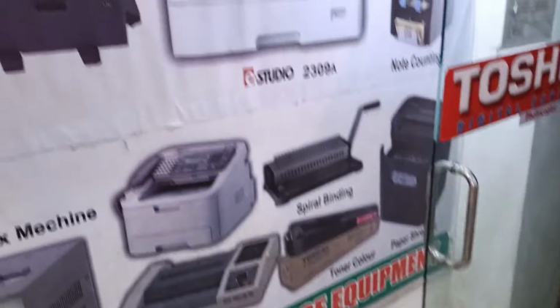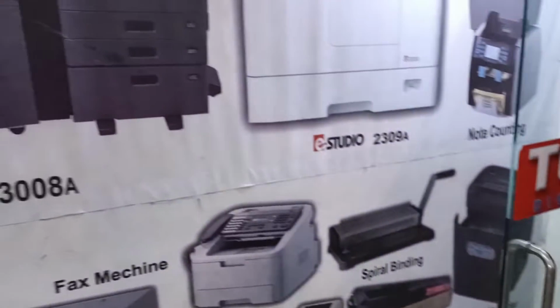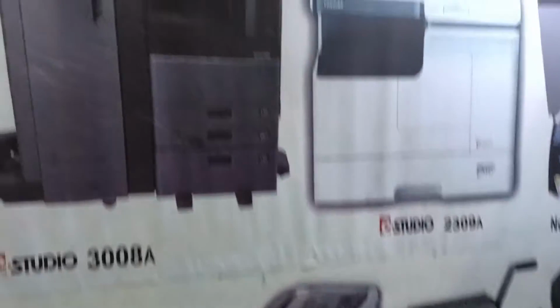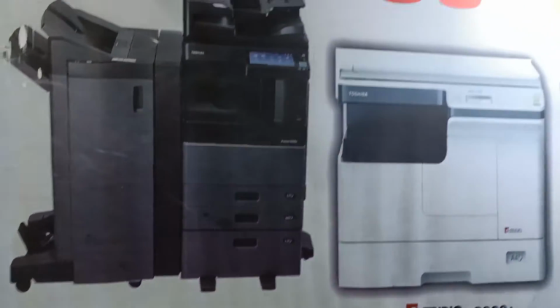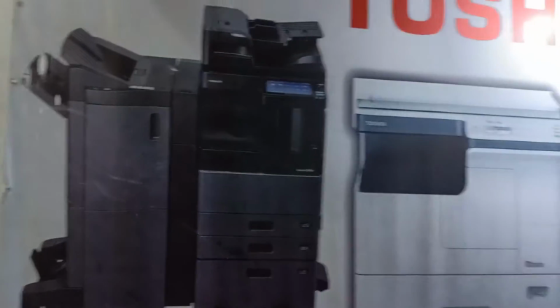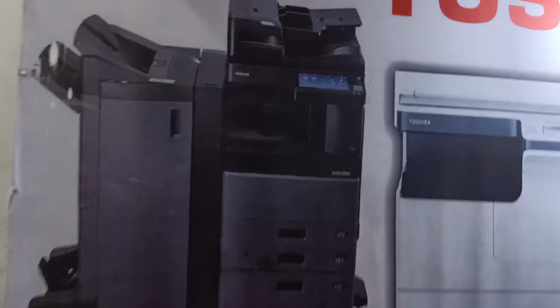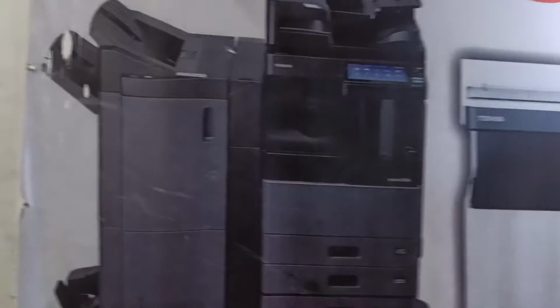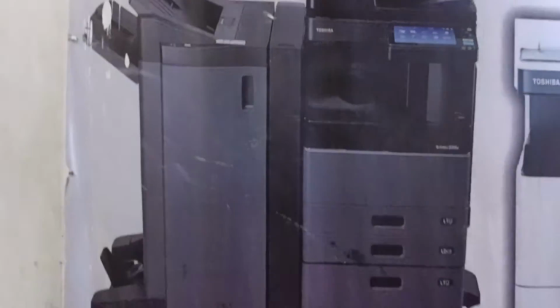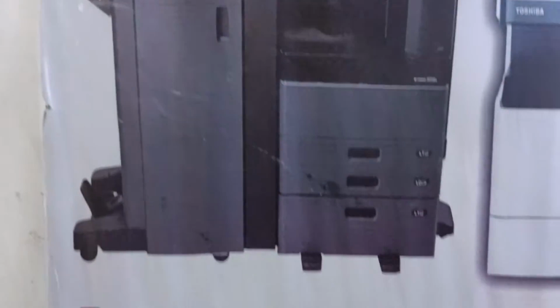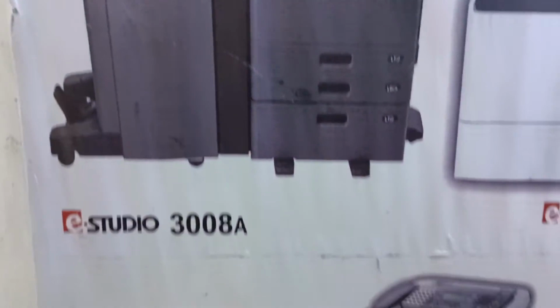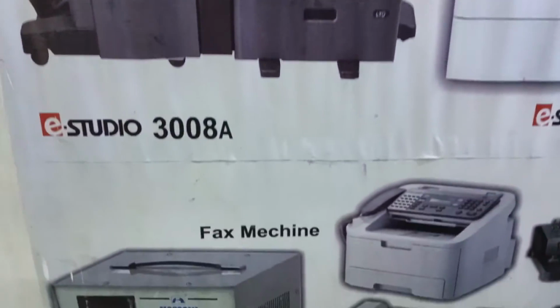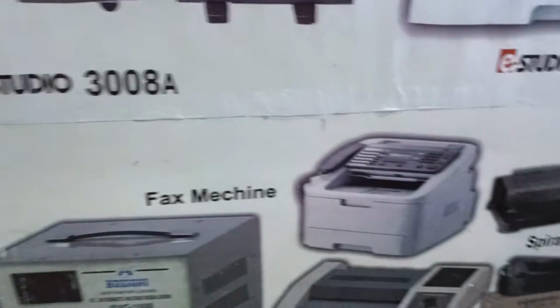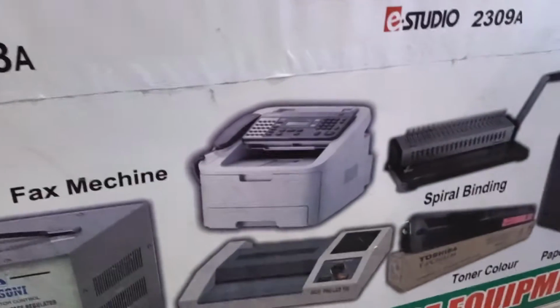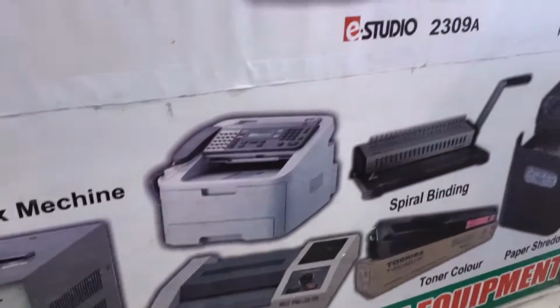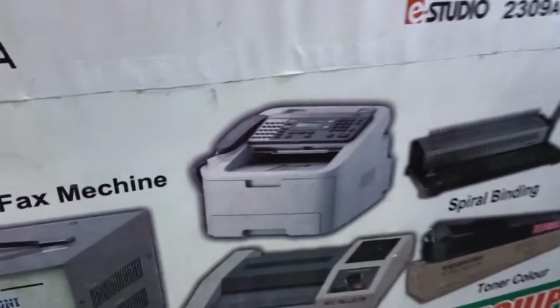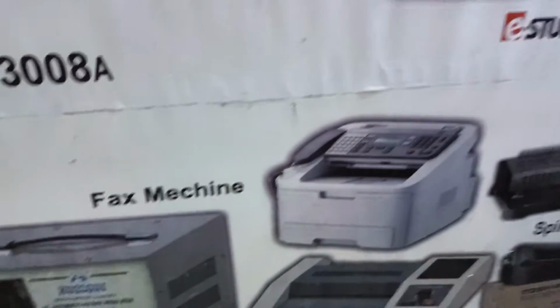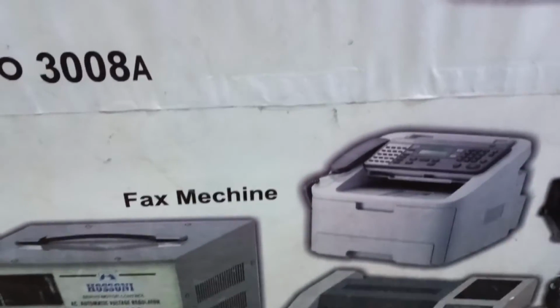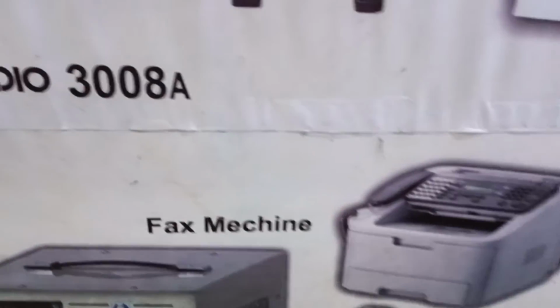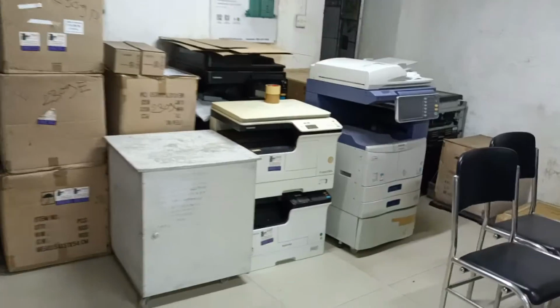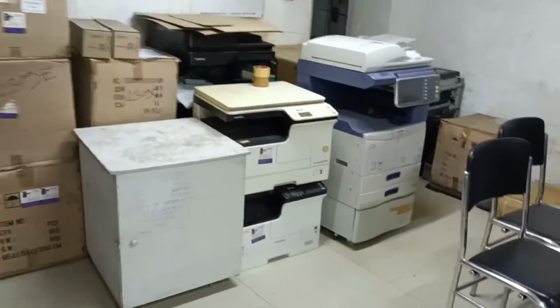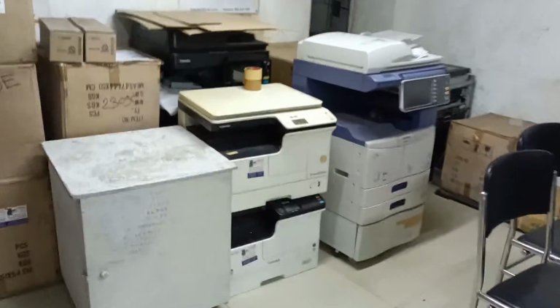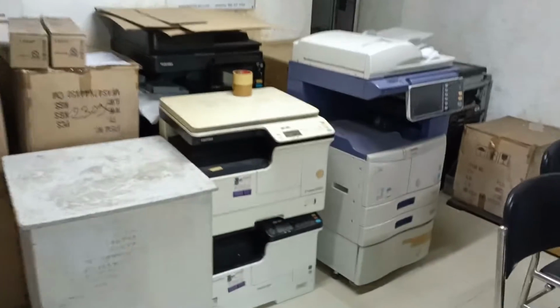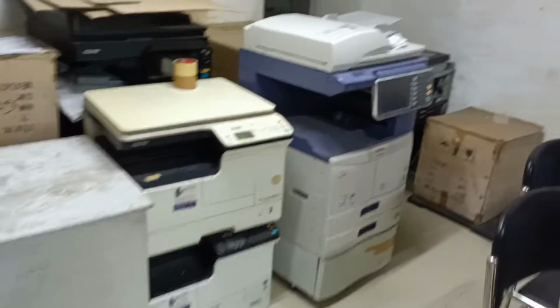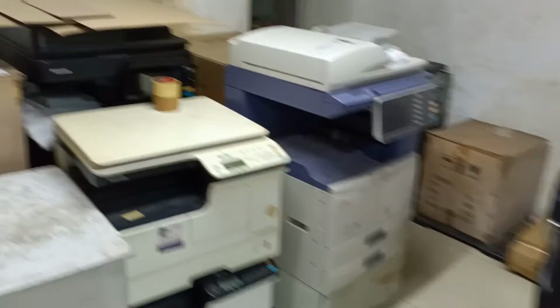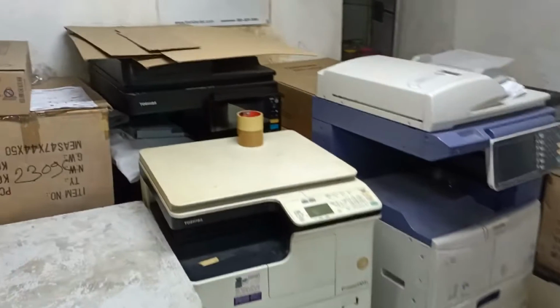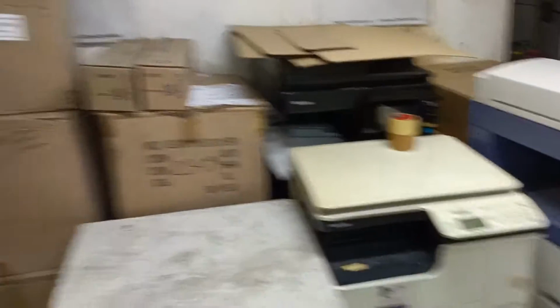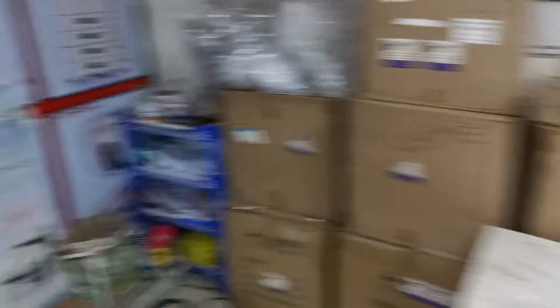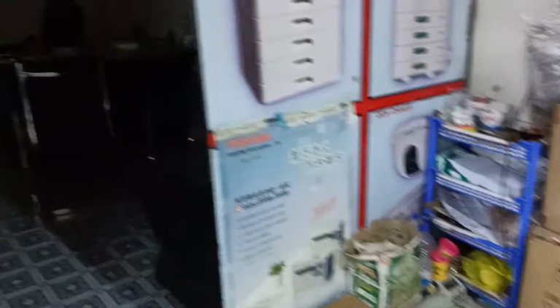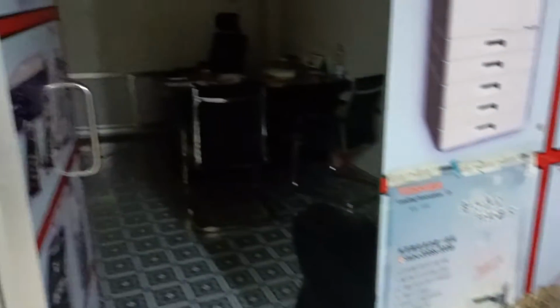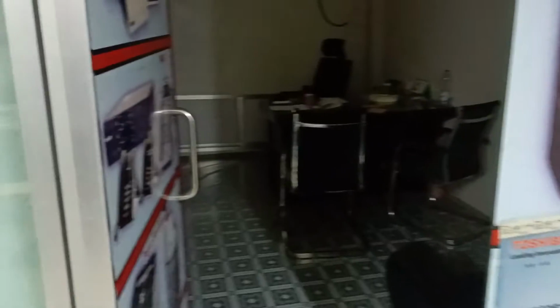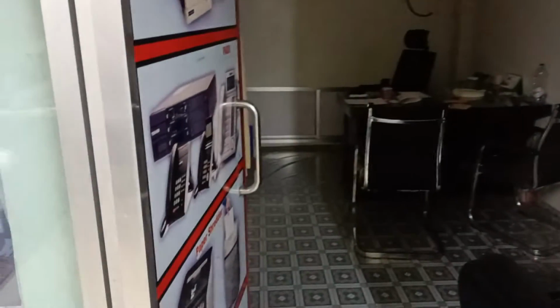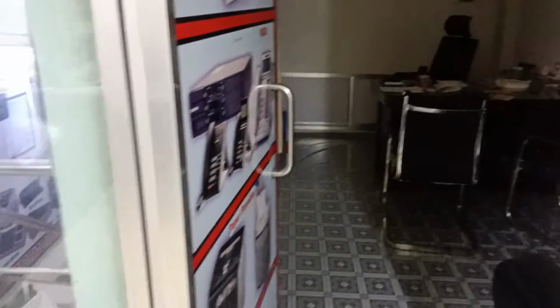The main machine is very big. The main machine has a parallel to the main machine. The main machine will be built in the factory.